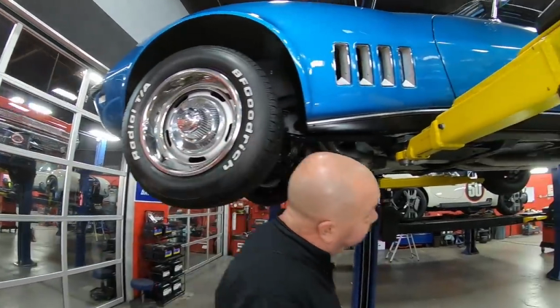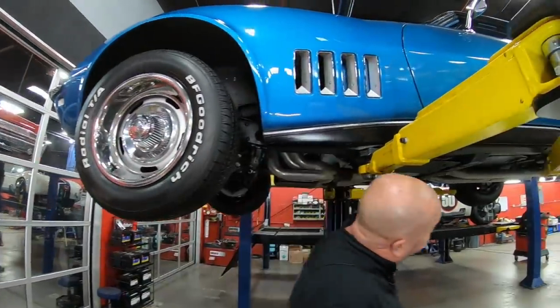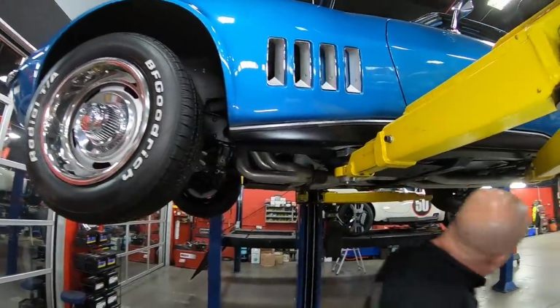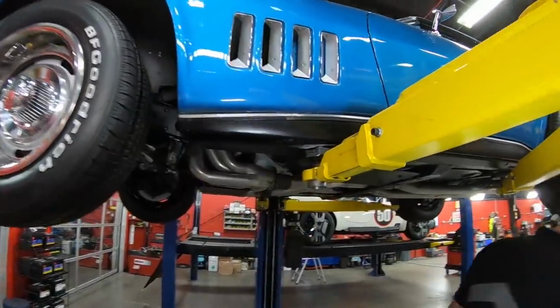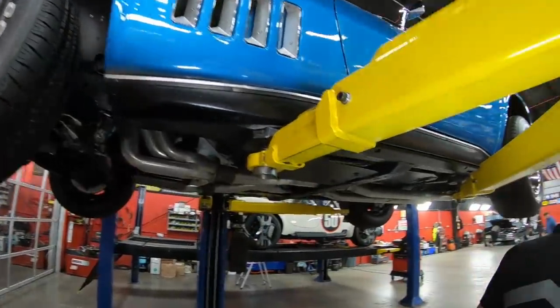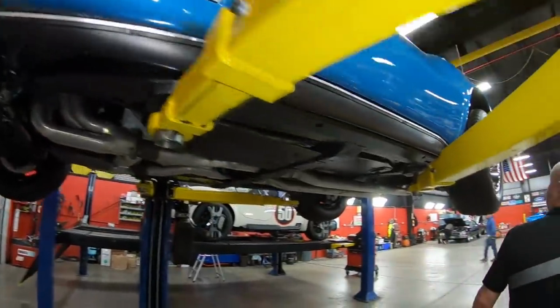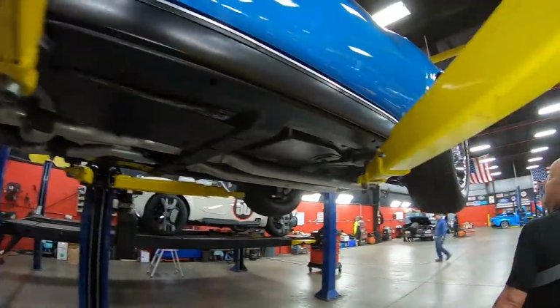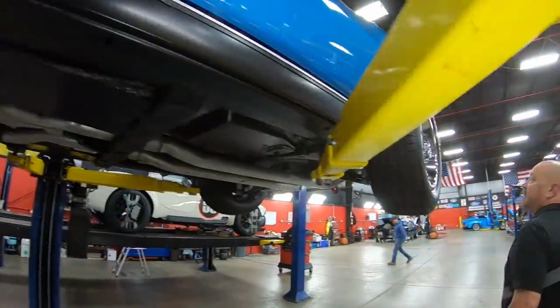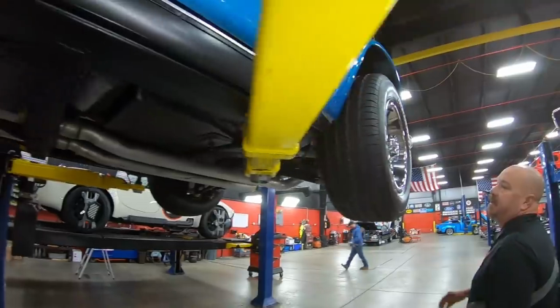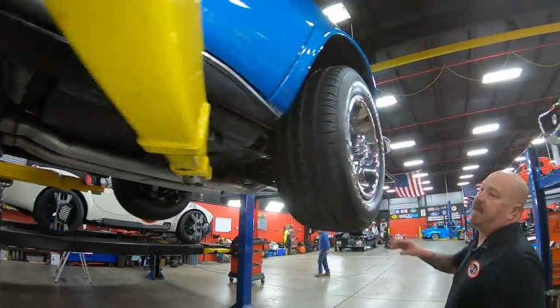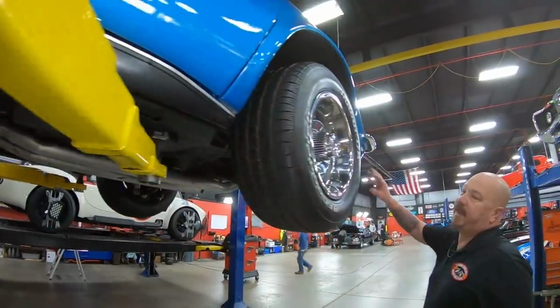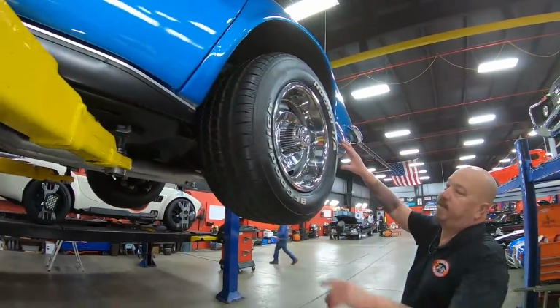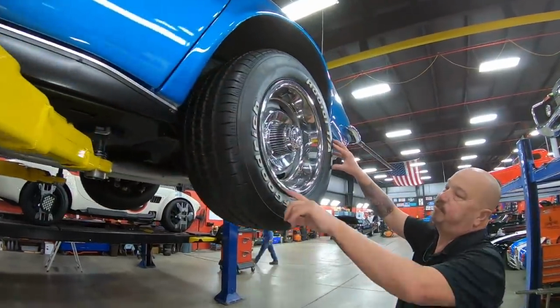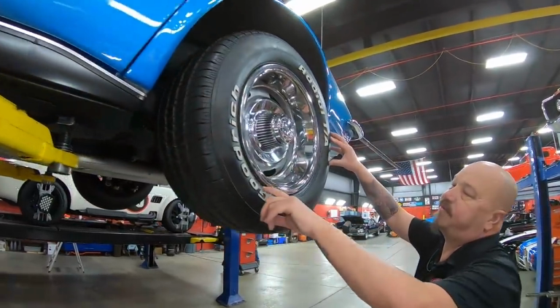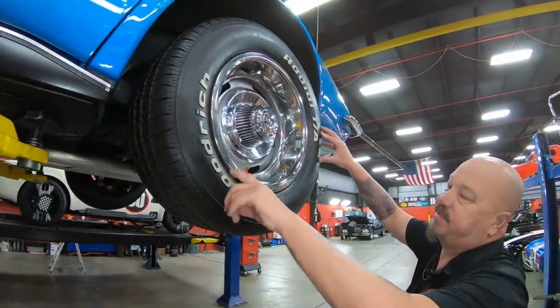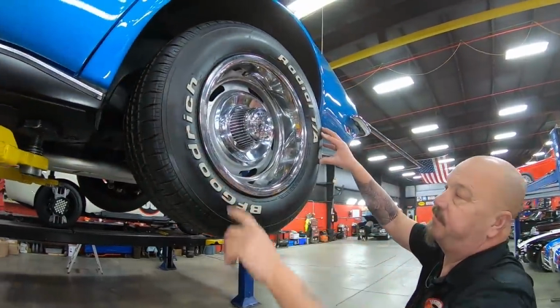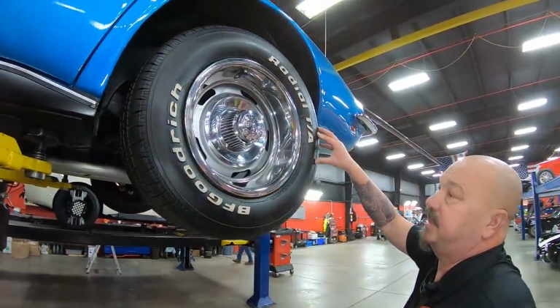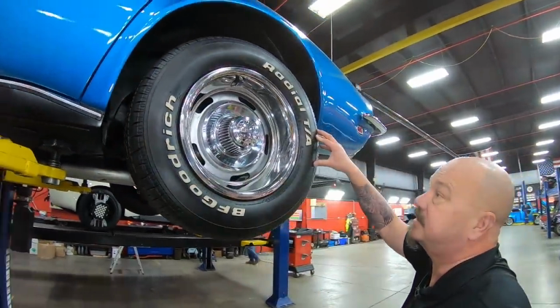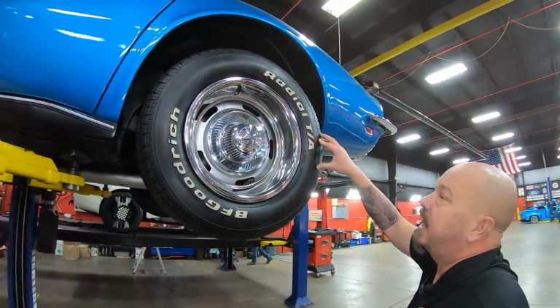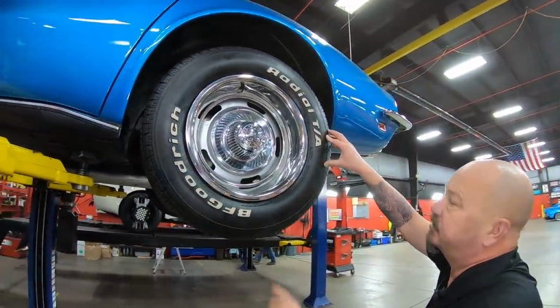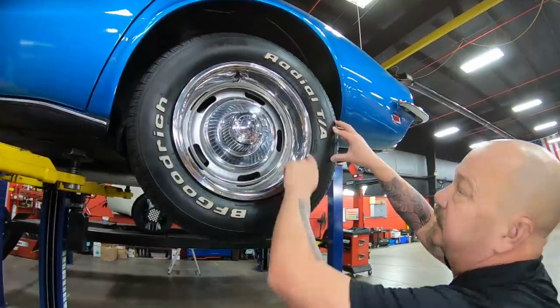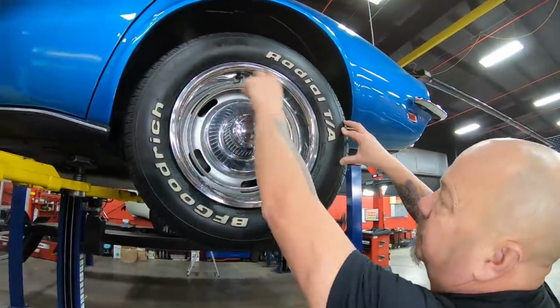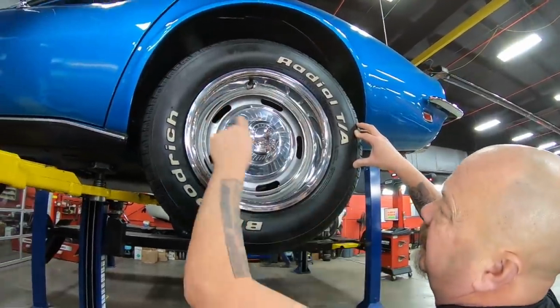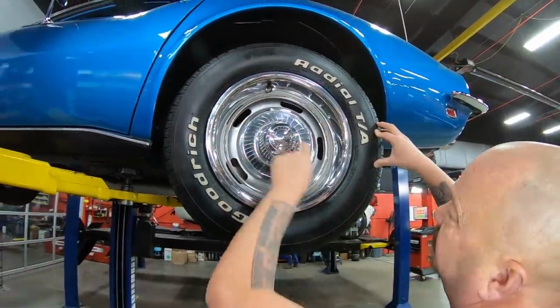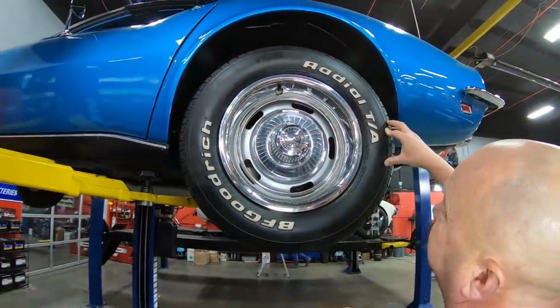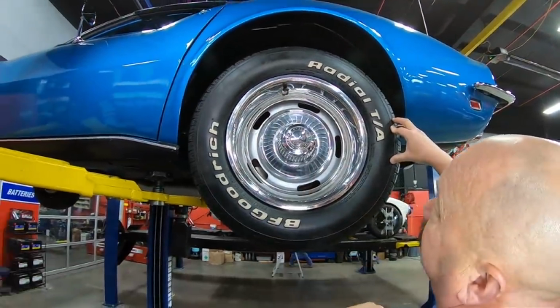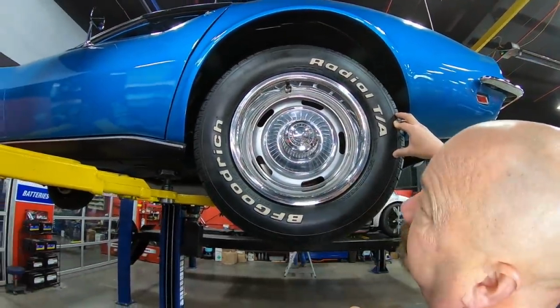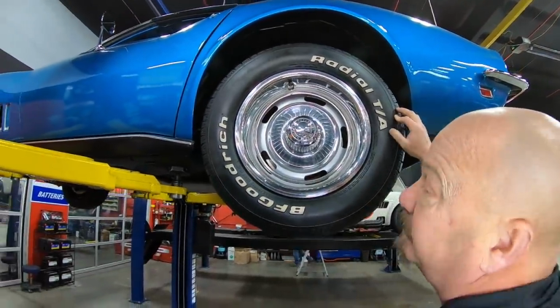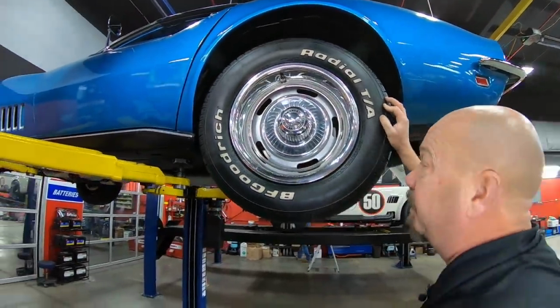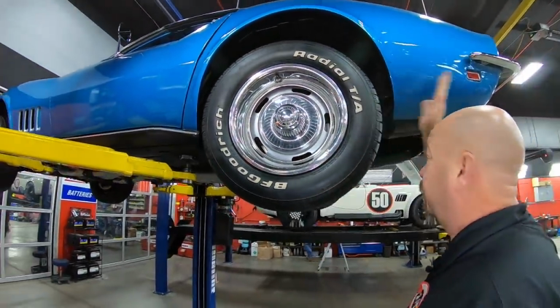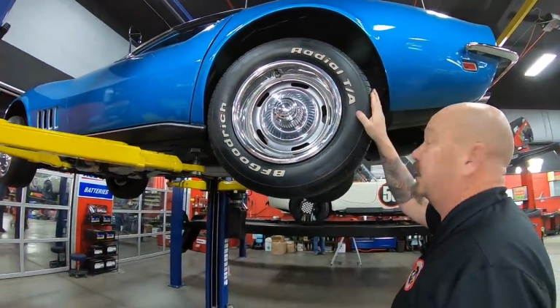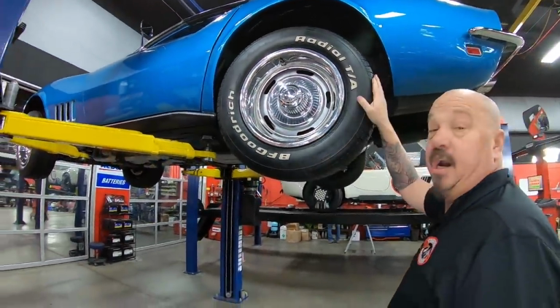Let's check out the back. Out back here we have 245-60-15s. Trim rings are in good shape. Center caps look good. Real good looking car.